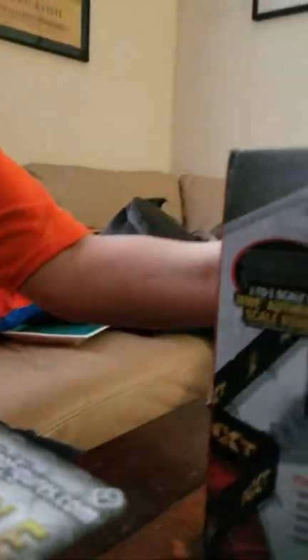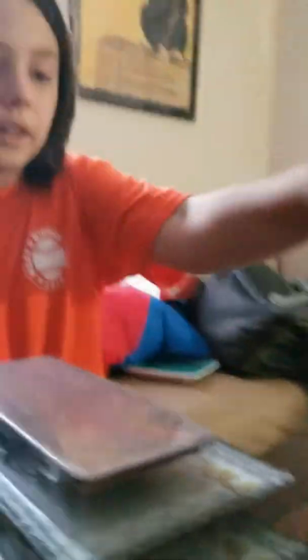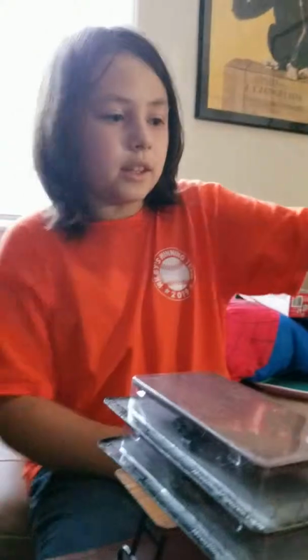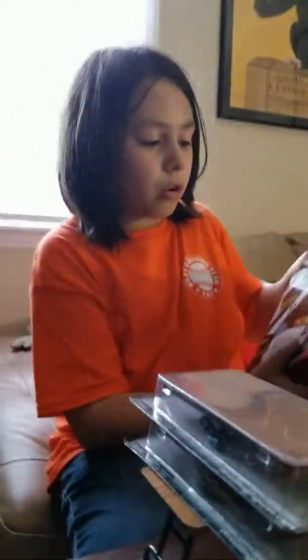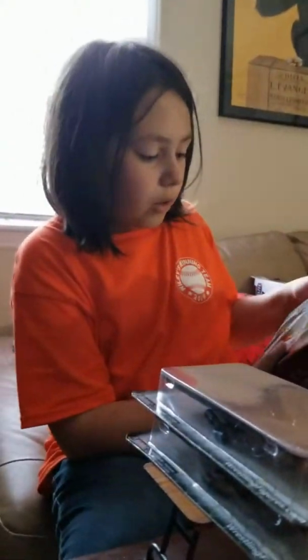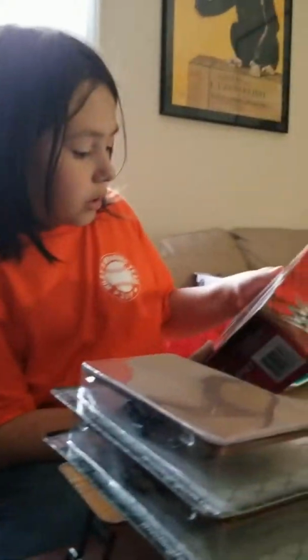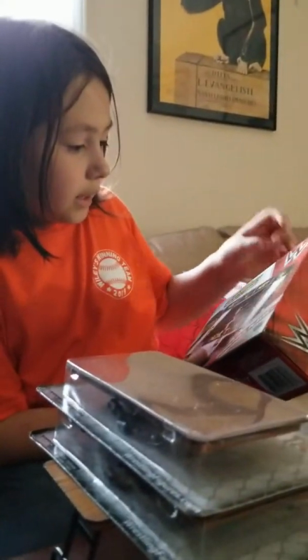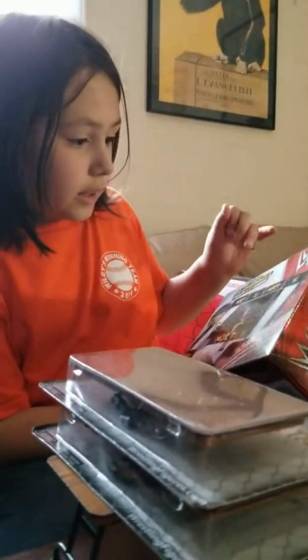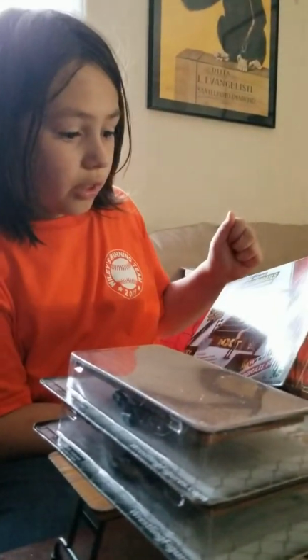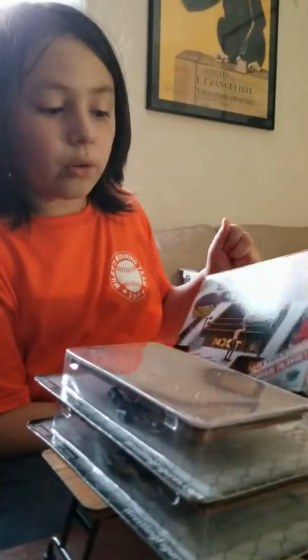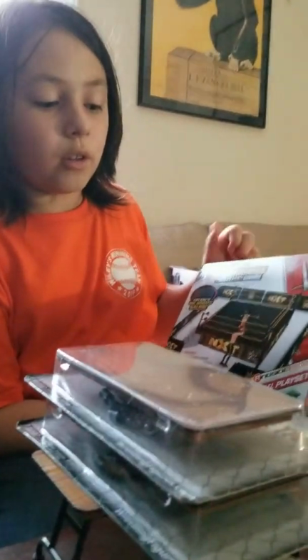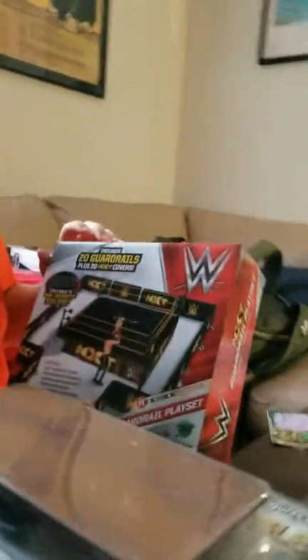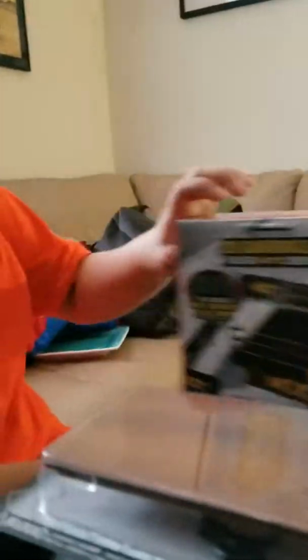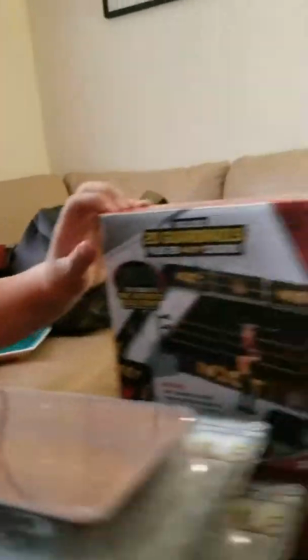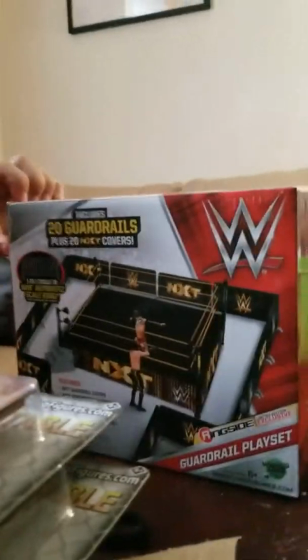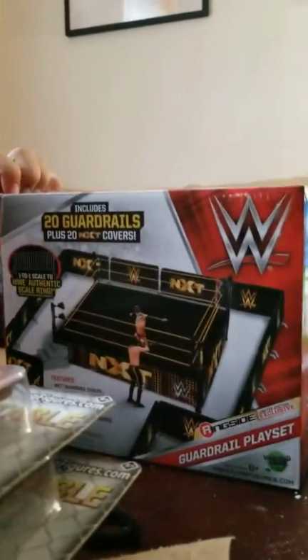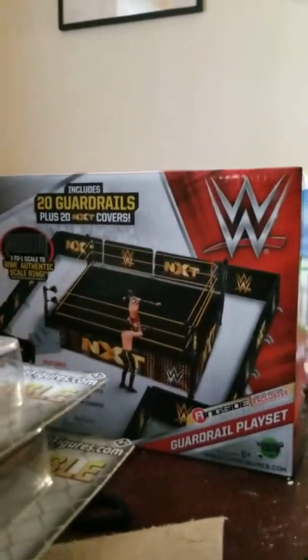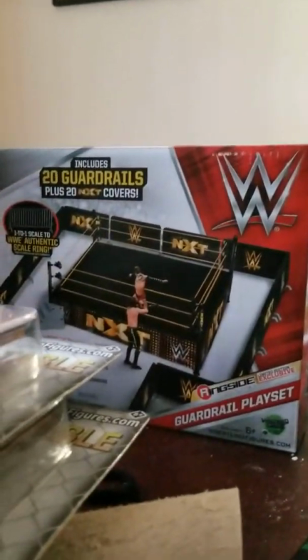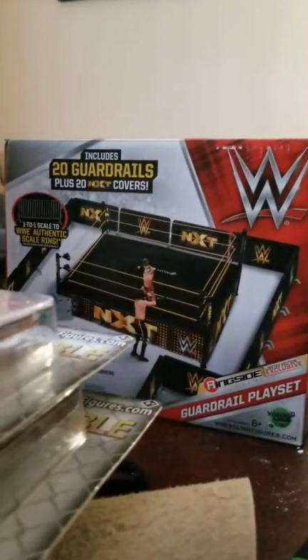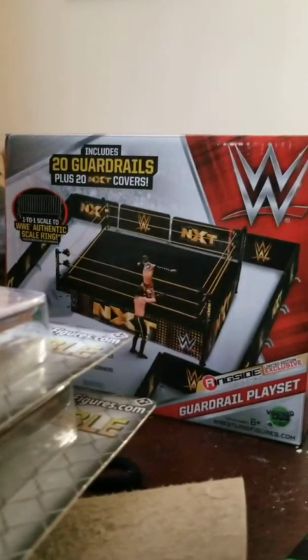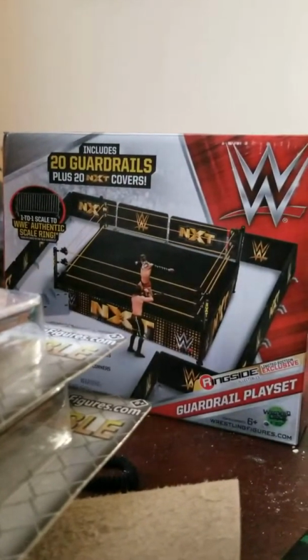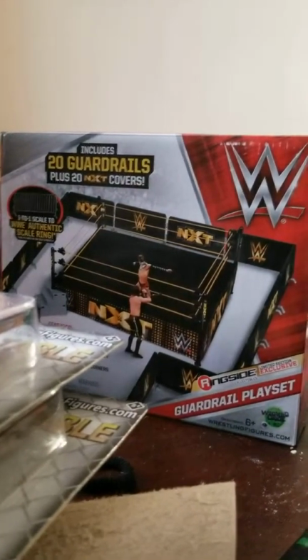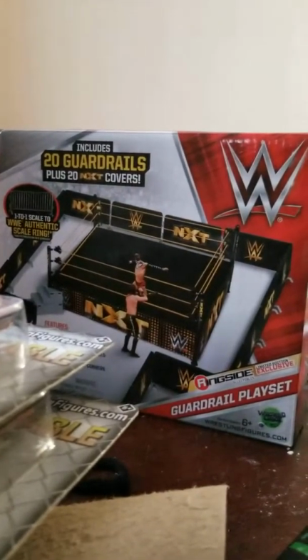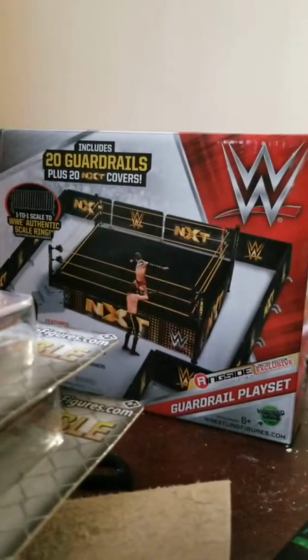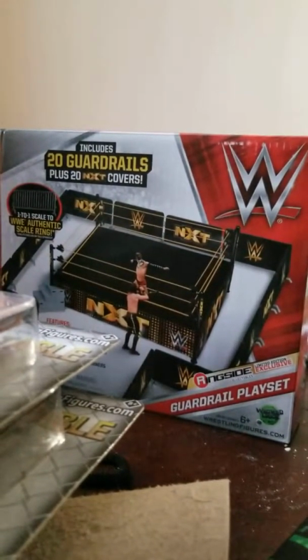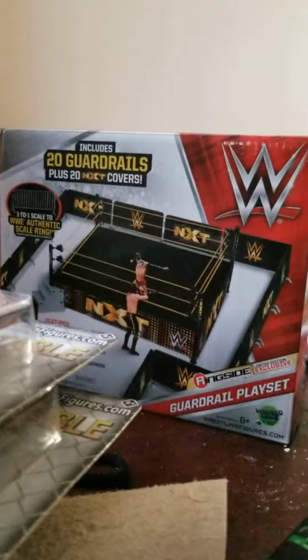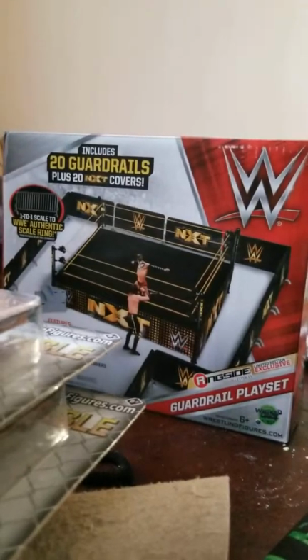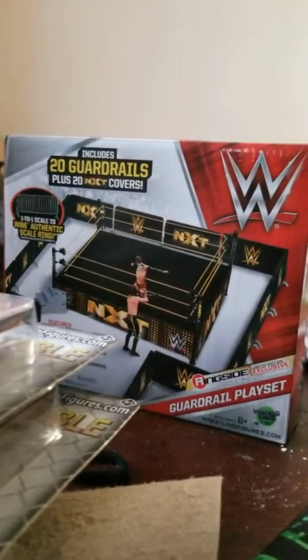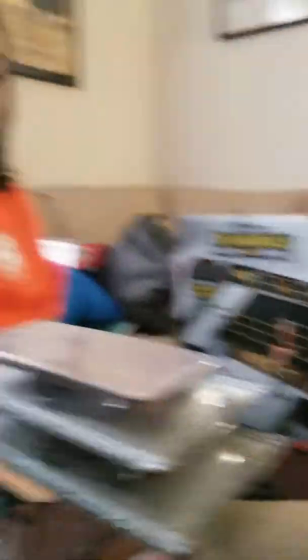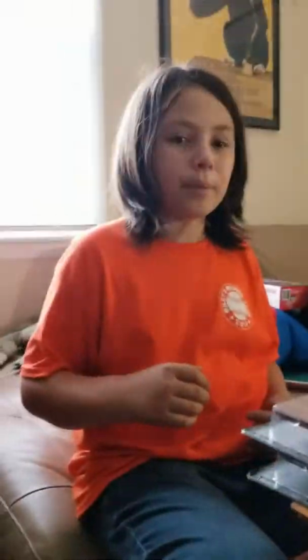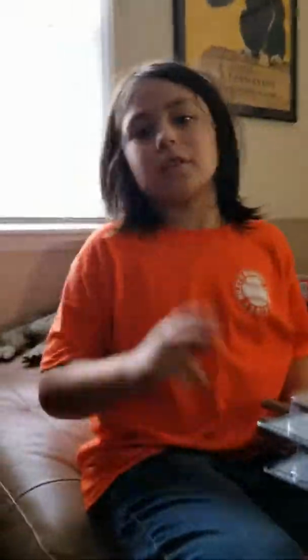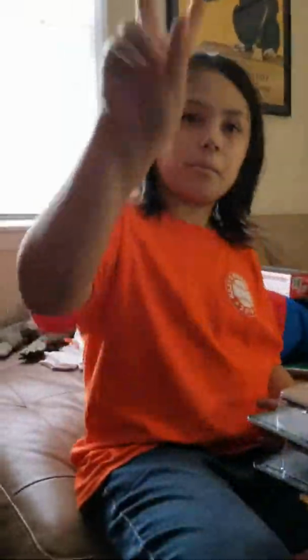And the guardrail — it's a guardrail. I don't know what to say. You can probably expect what you can get from it. So, thanks for watching. I'm going to take this next time. Peace.